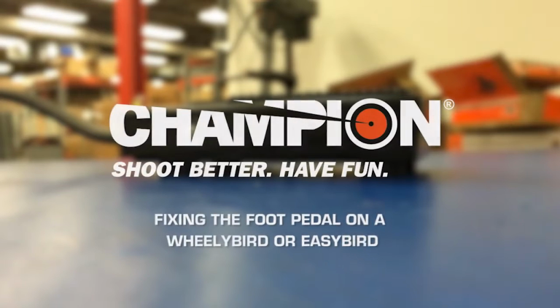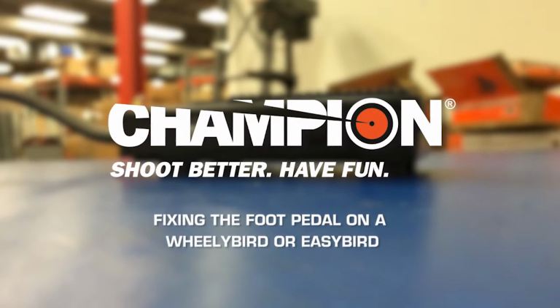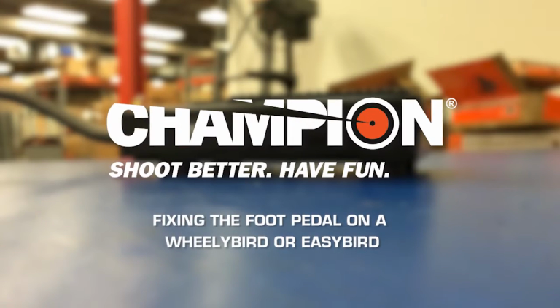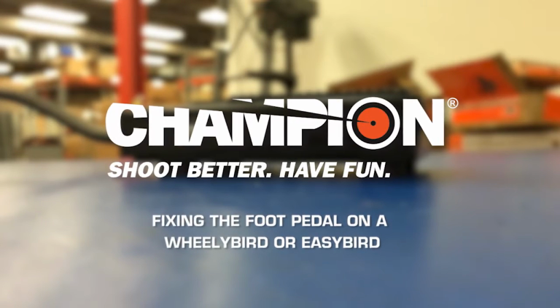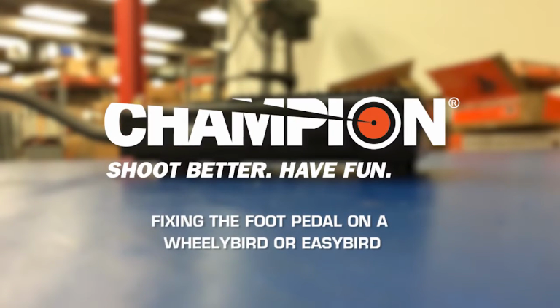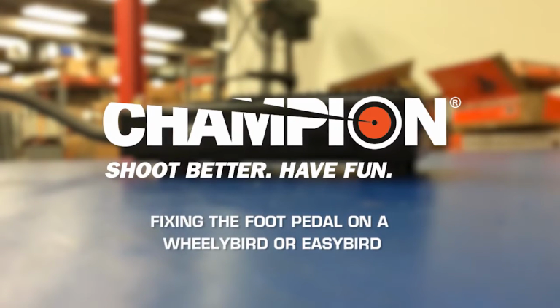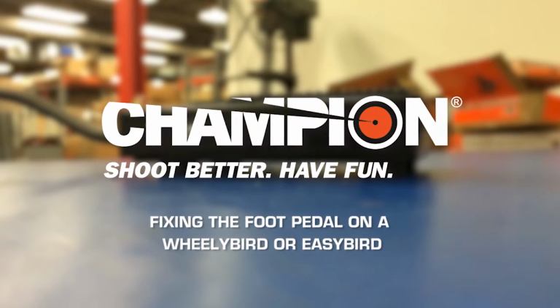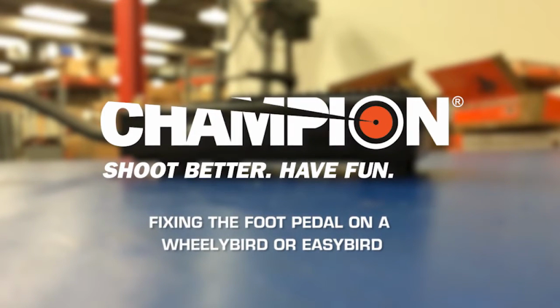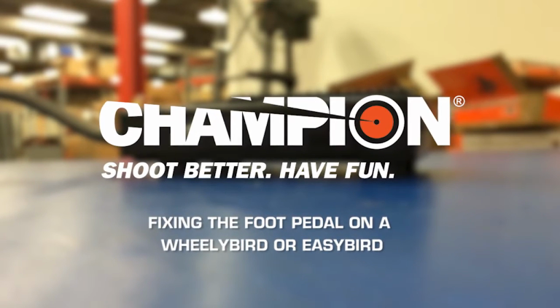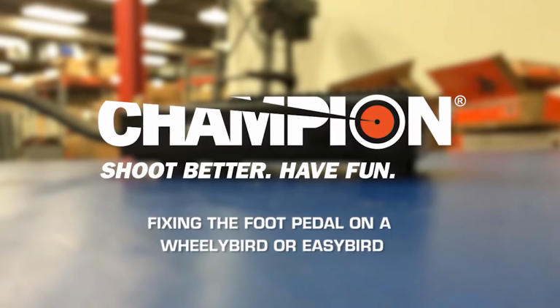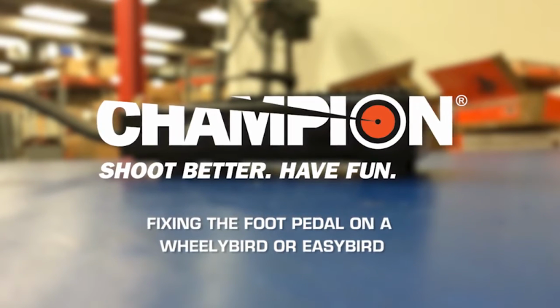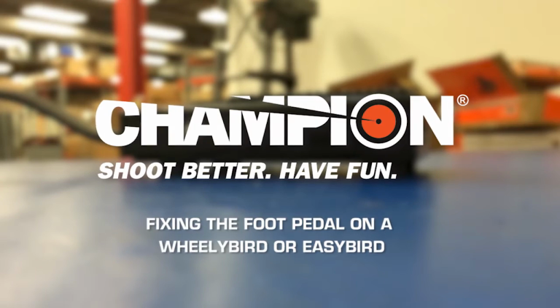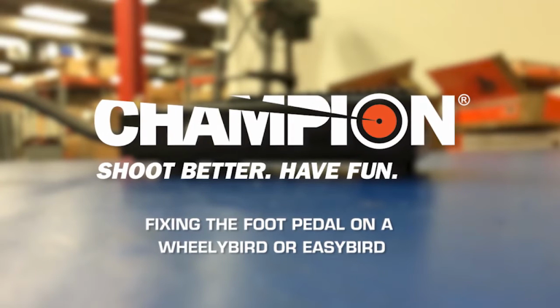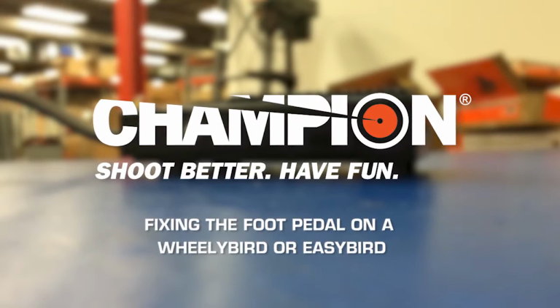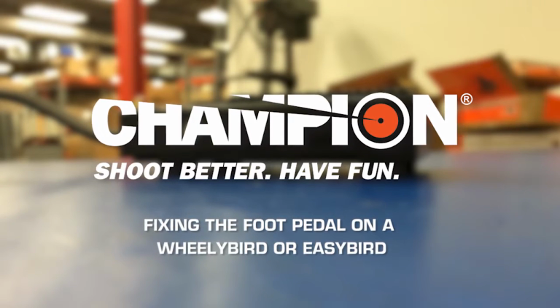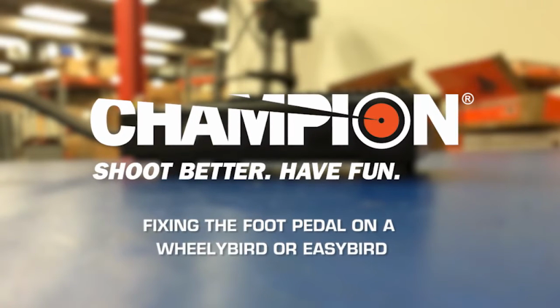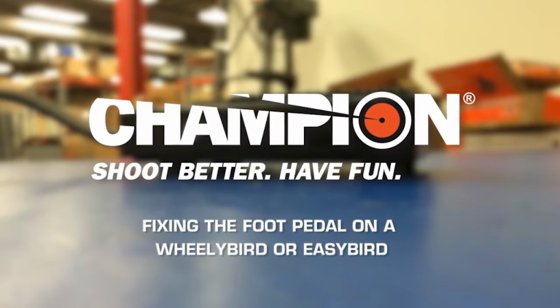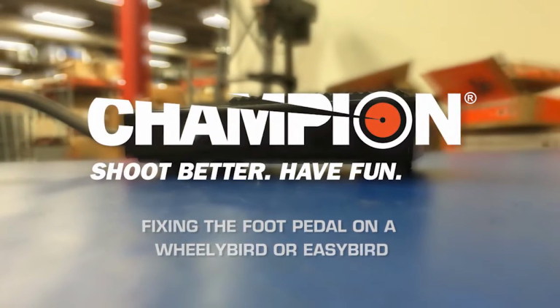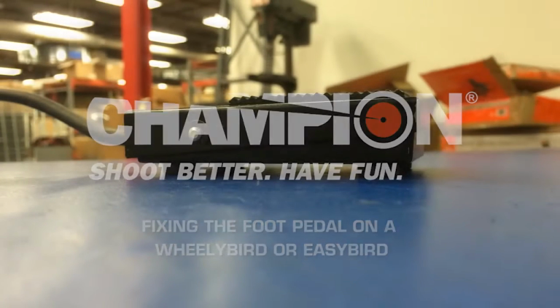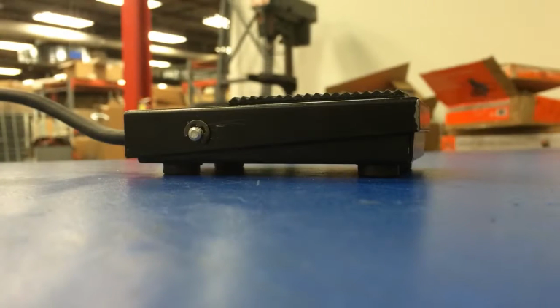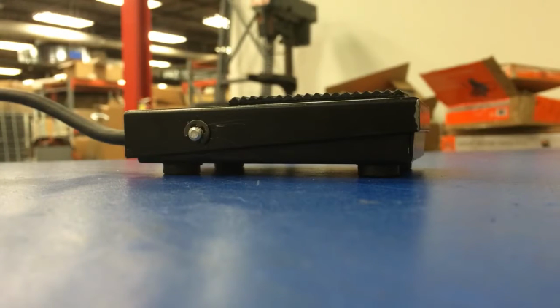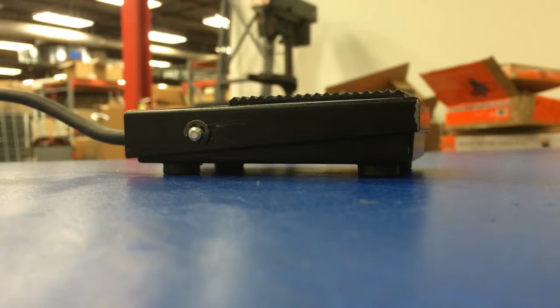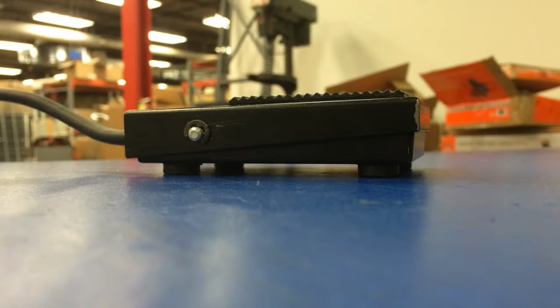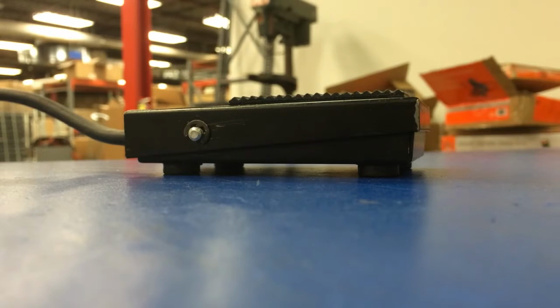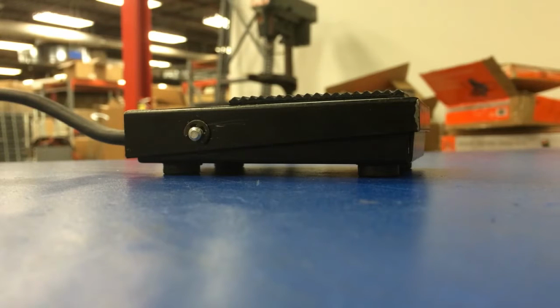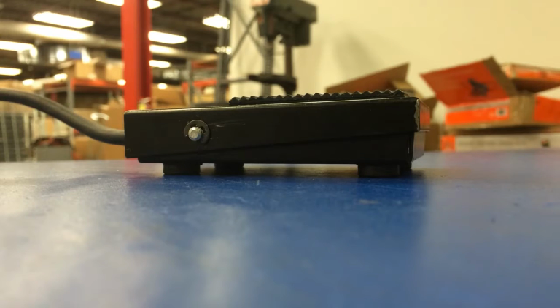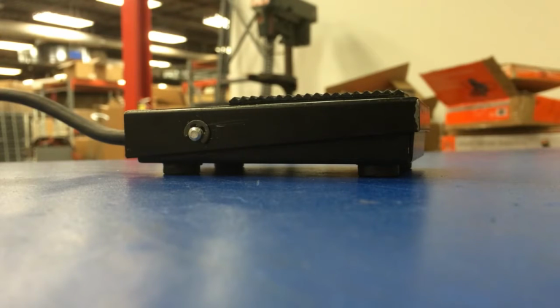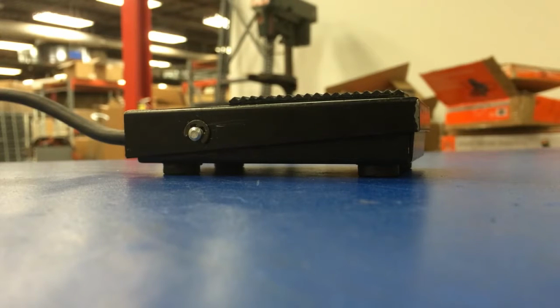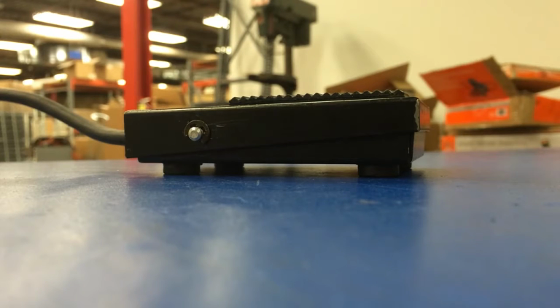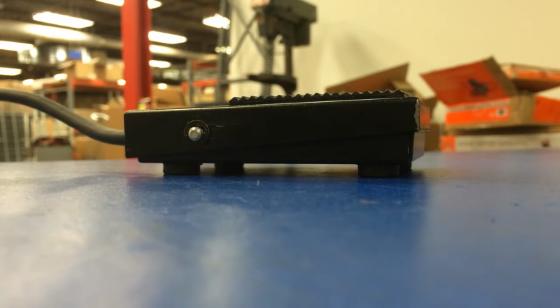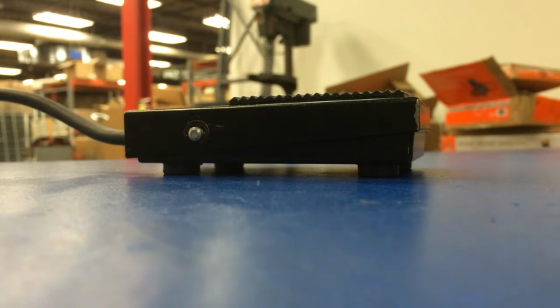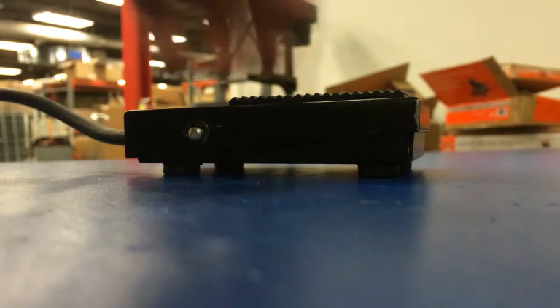Hey, this is Matt with Champion. I'm going to go over how to fix your issue with the foot pedal, whether it be from a machine constantly firing or a machine not firing after you followed the troubleshooting for each one of those.